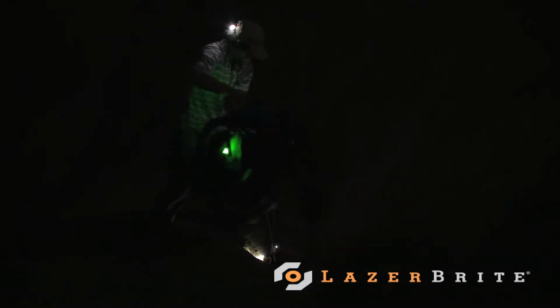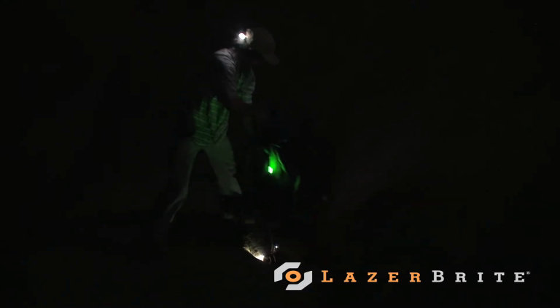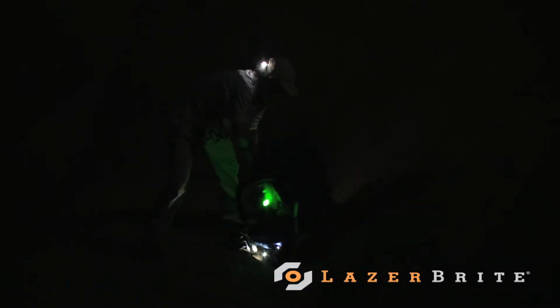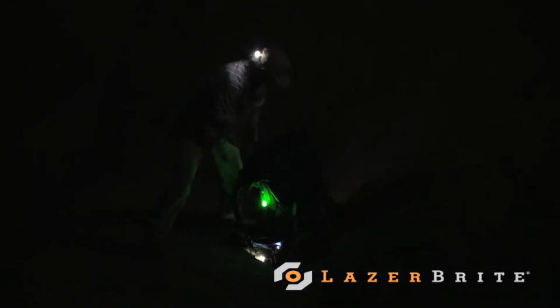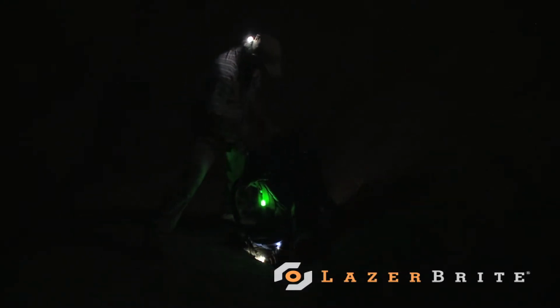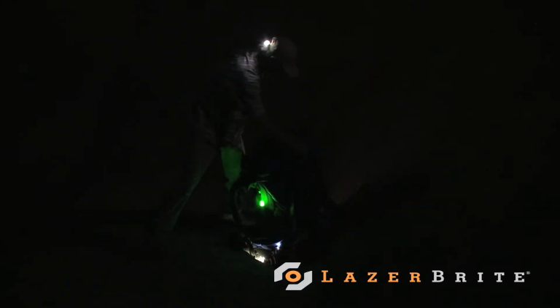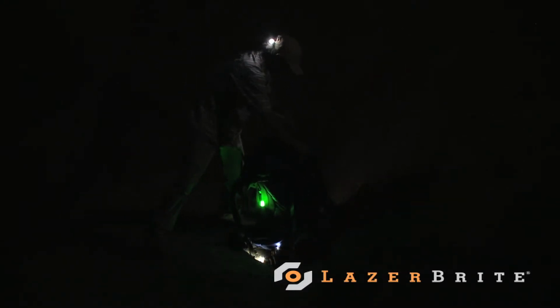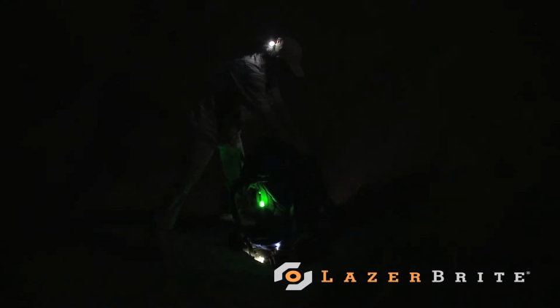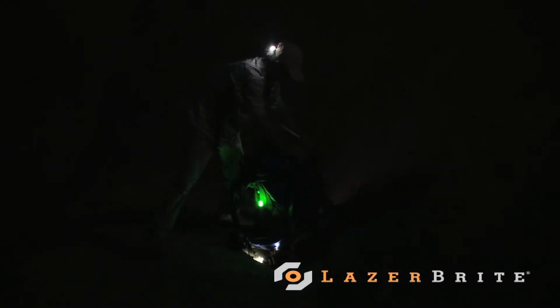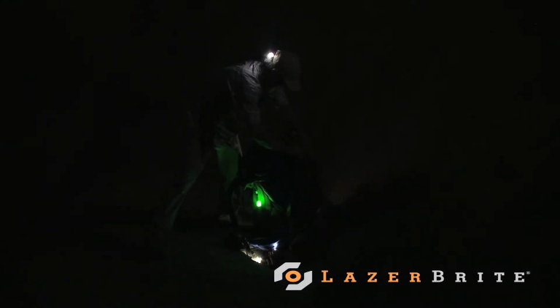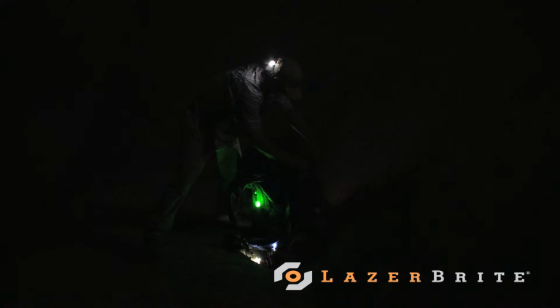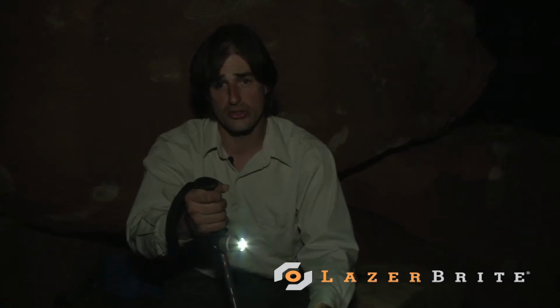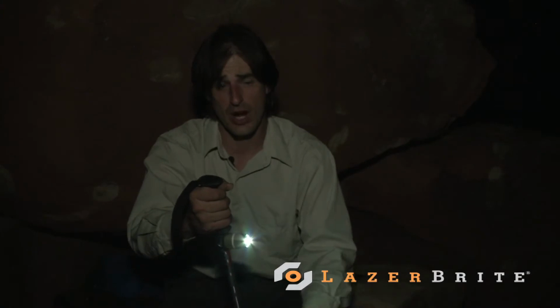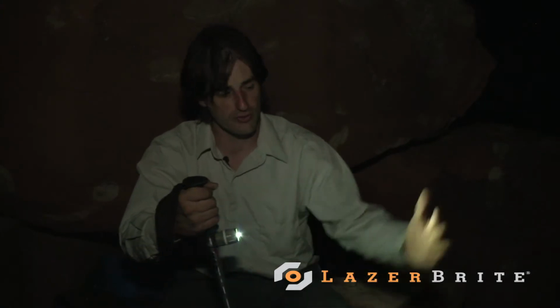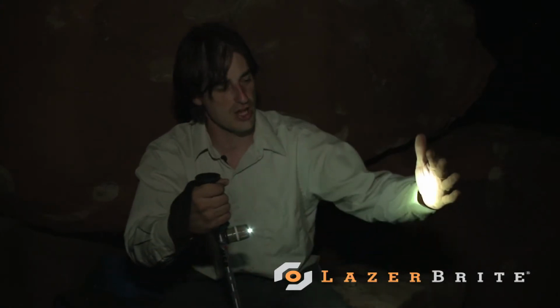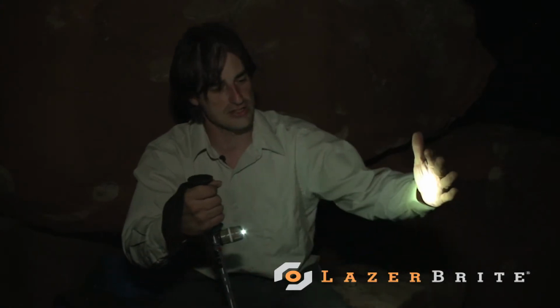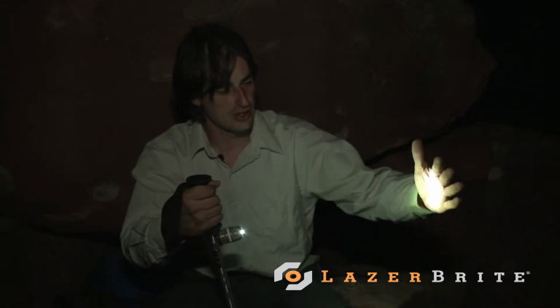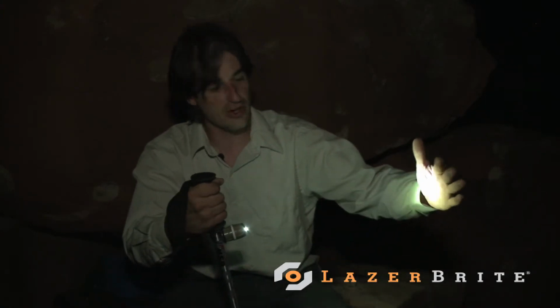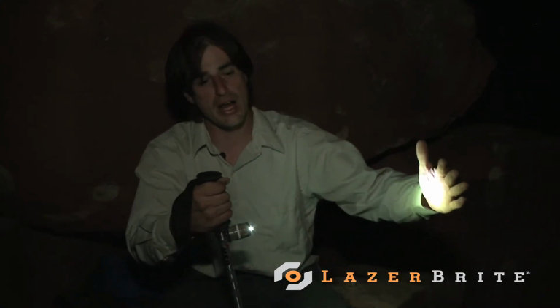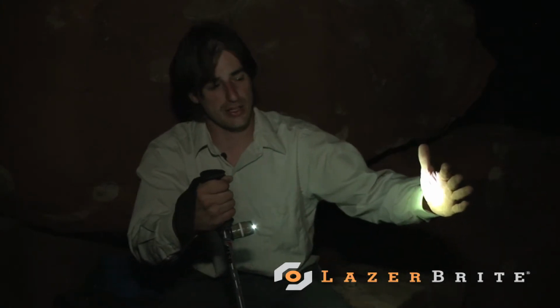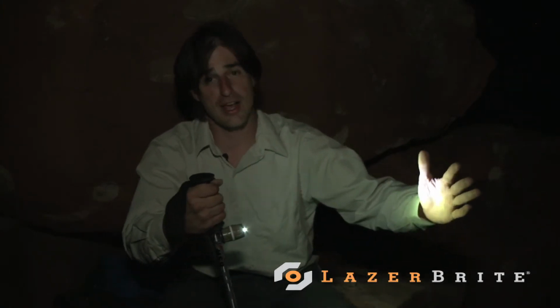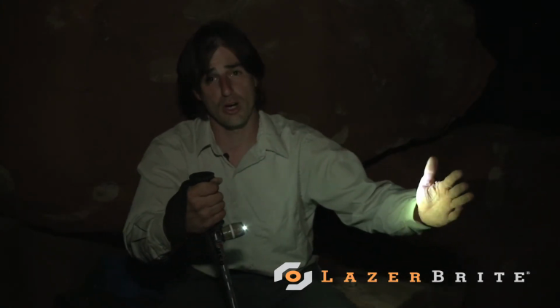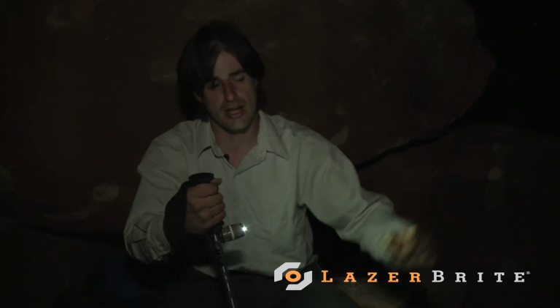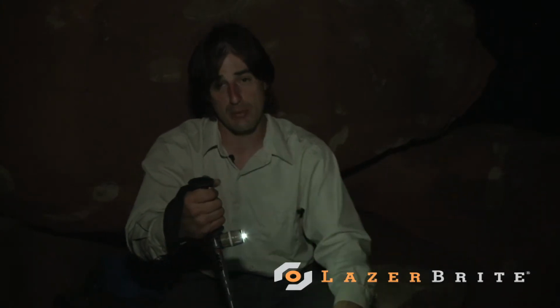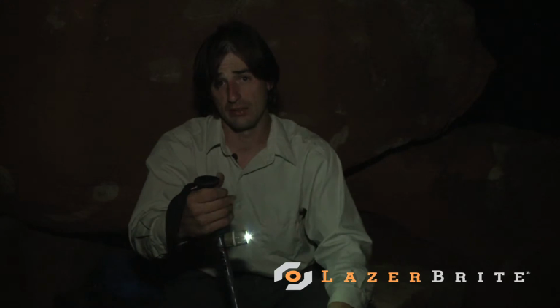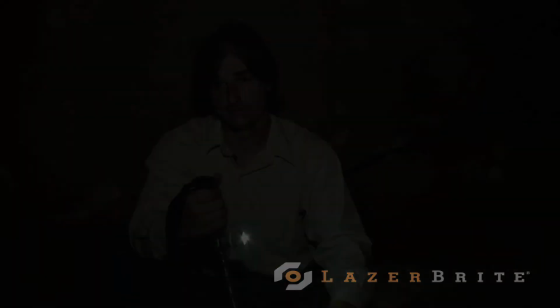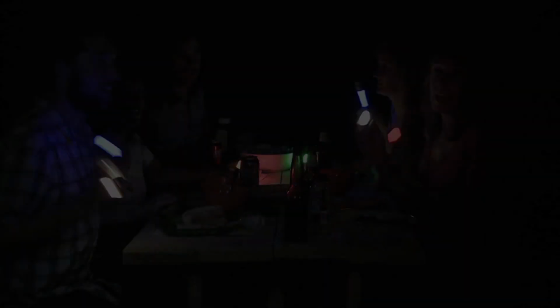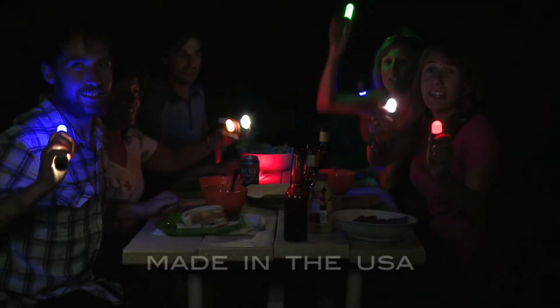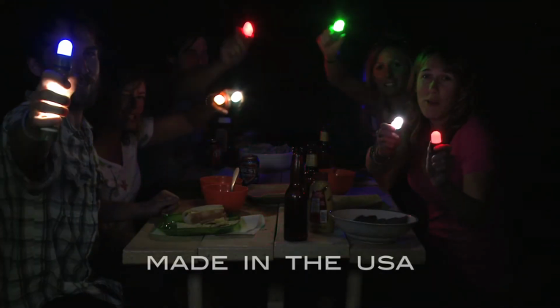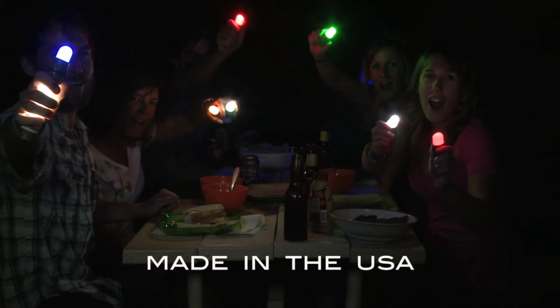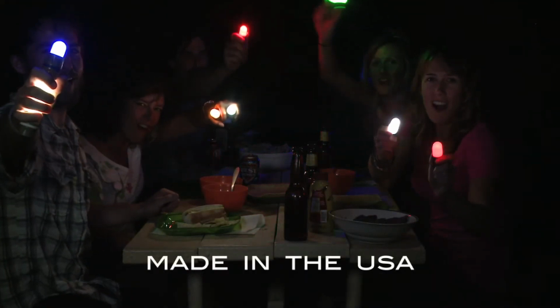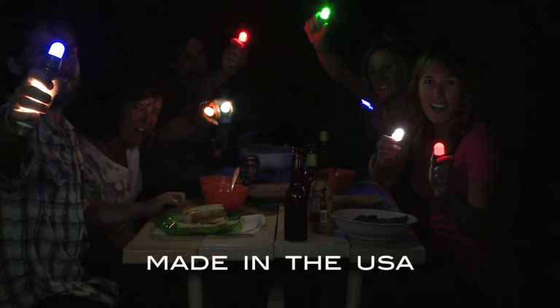One evening I attached Laser Brights to my trekking poles and used them as wide-angle flashlights. They're very bright and I didn't have to wear a headlamp around my head. Laser Bright rocks!